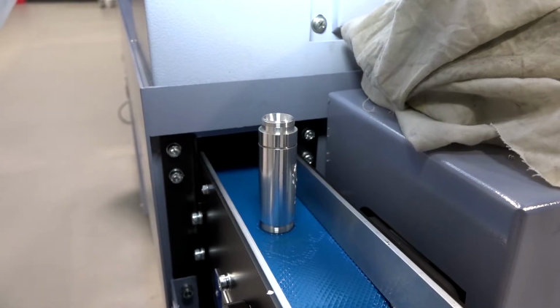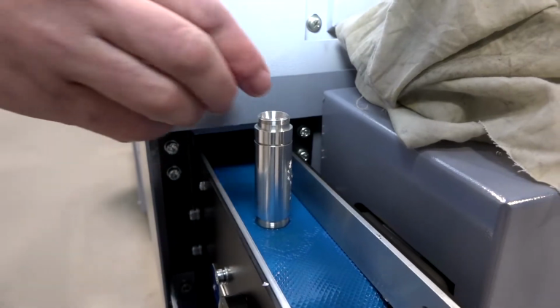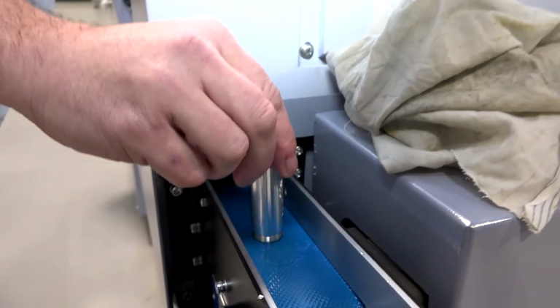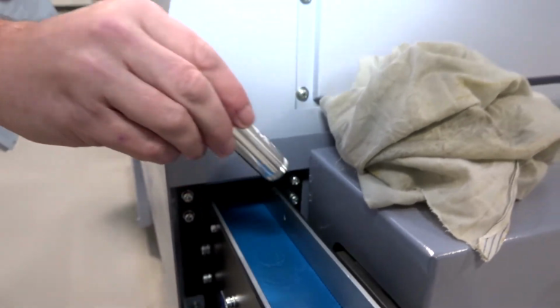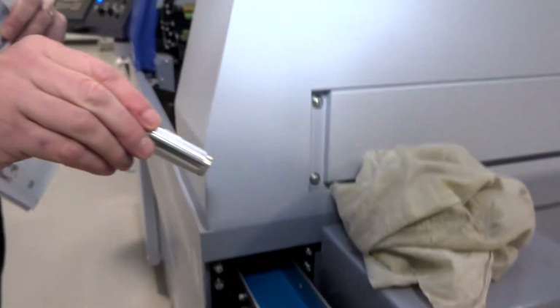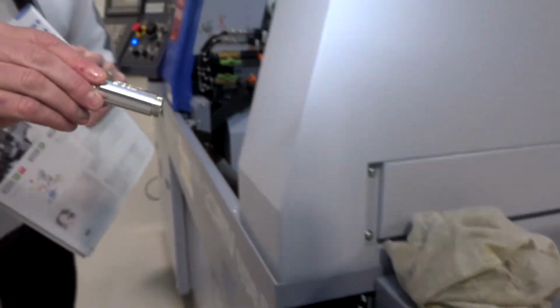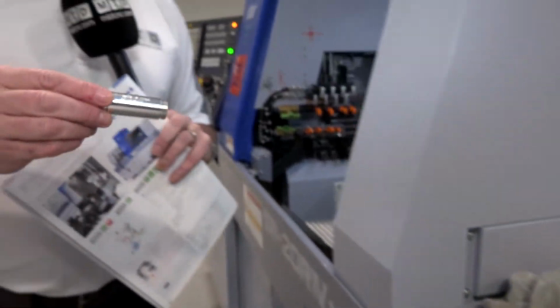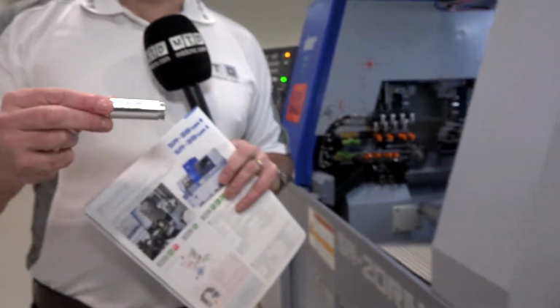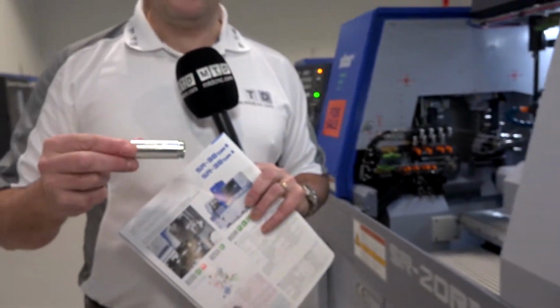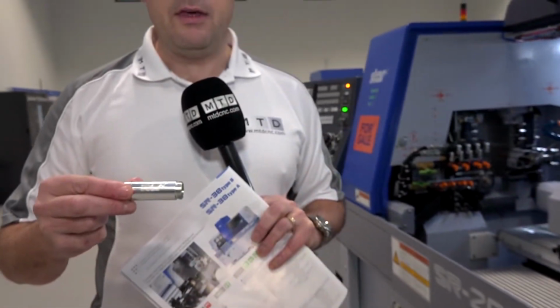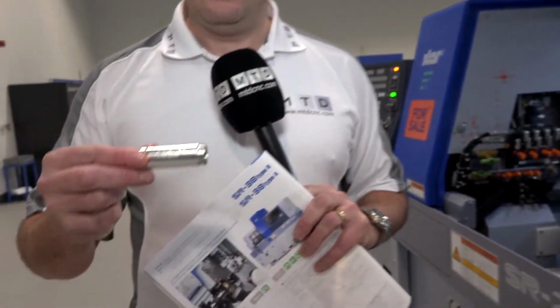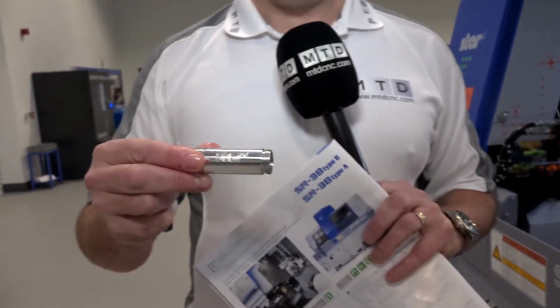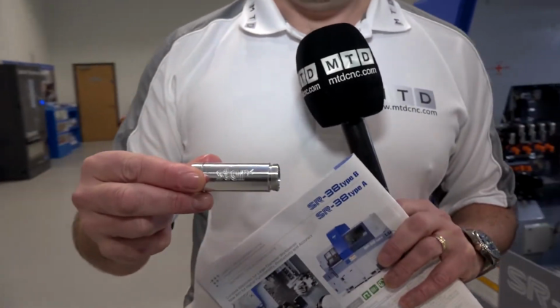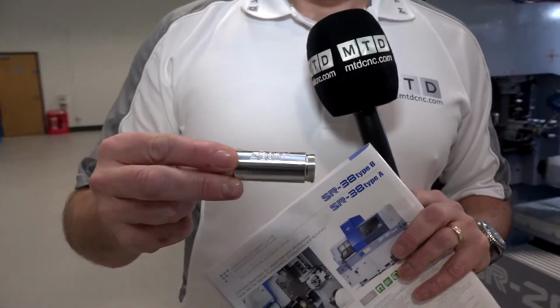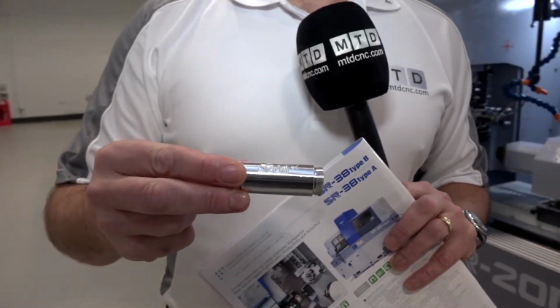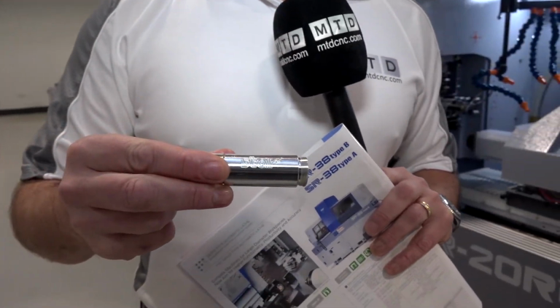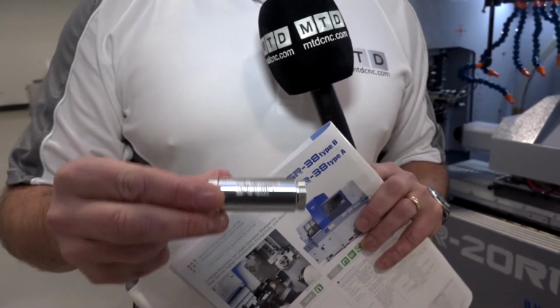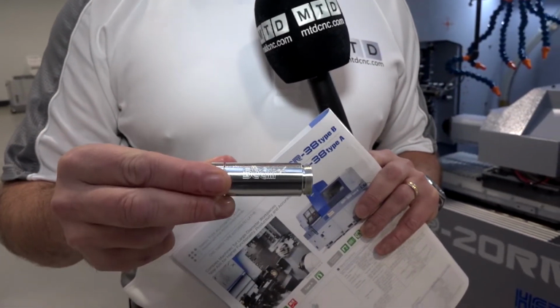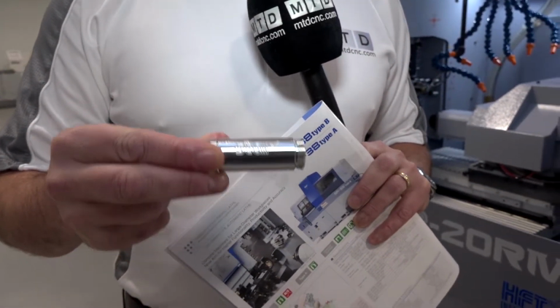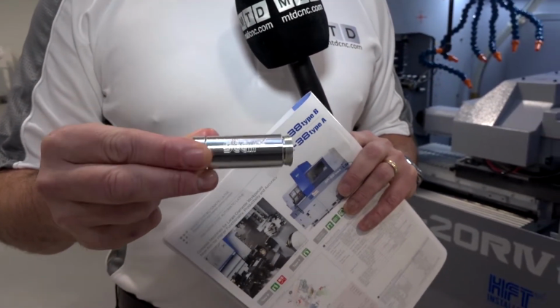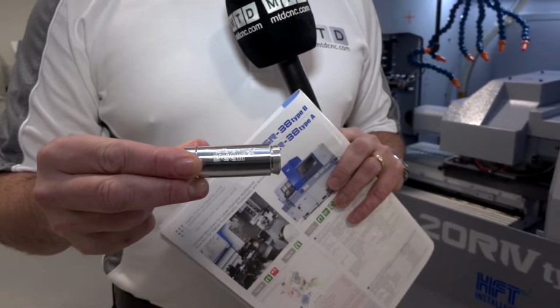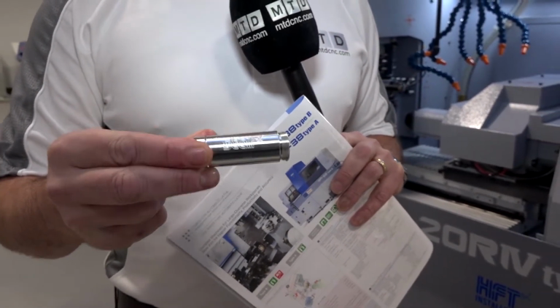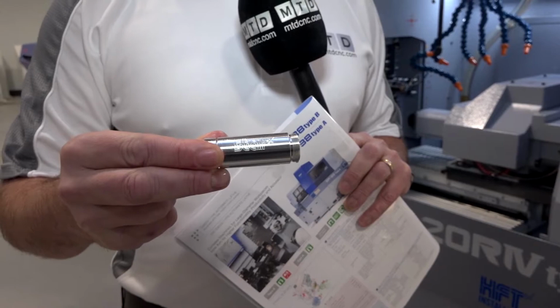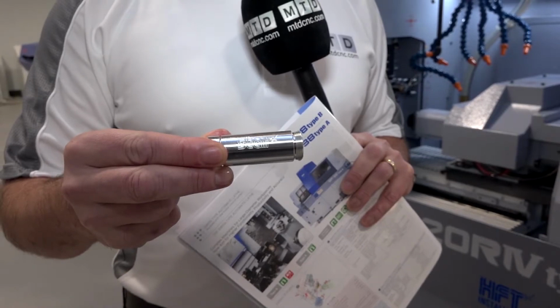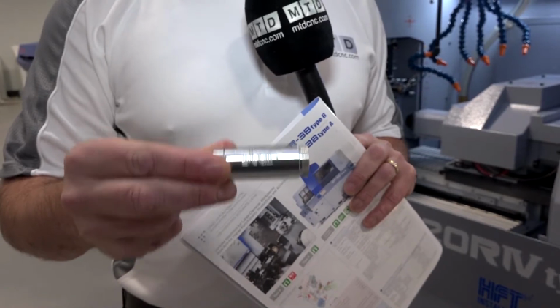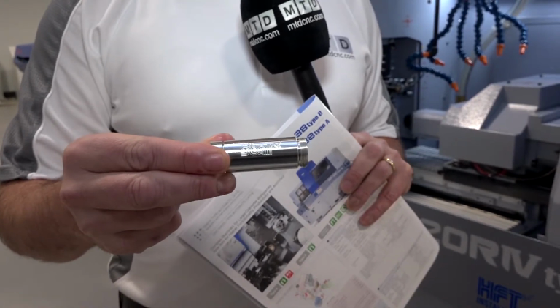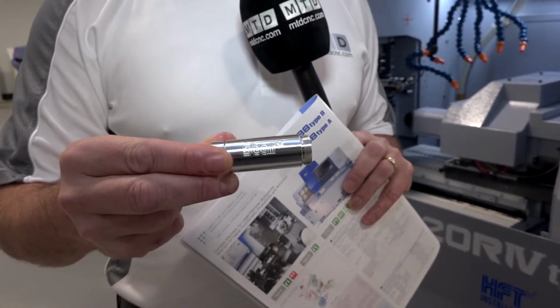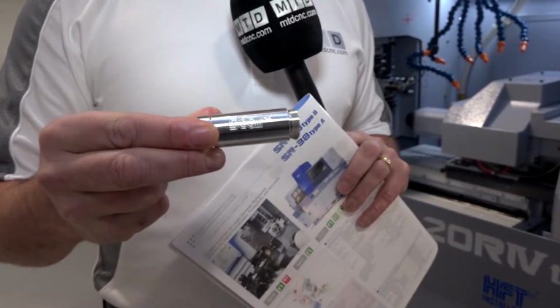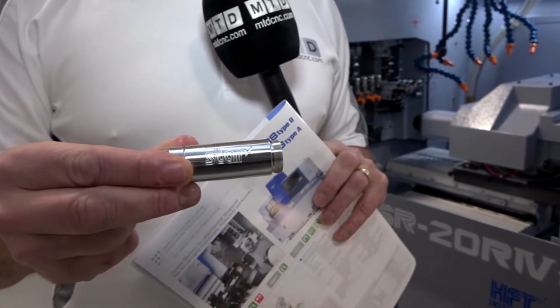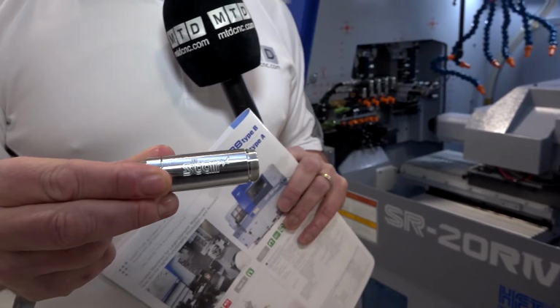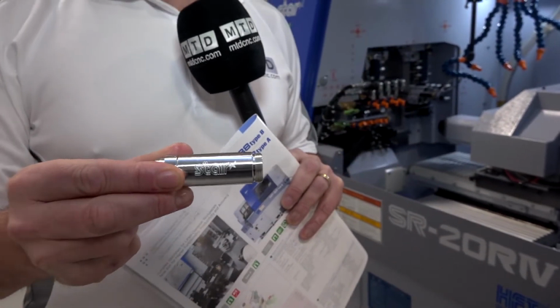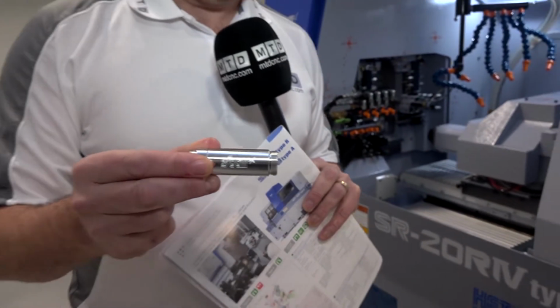The types of components you can machine on a machine like this include turned parts with features and engraving. This is the sort of component and part size that you can benefit from using a Star GB sliding head lathe.